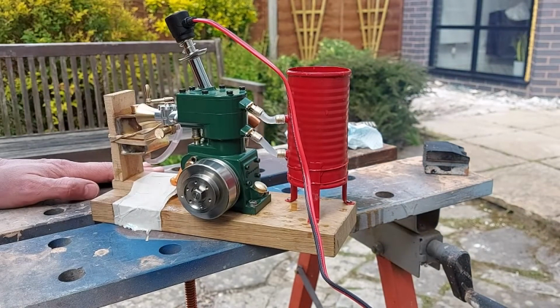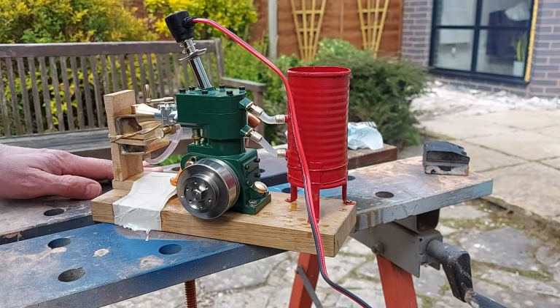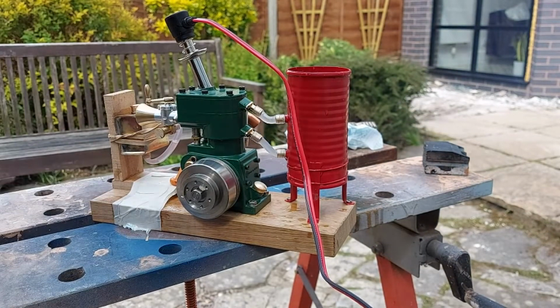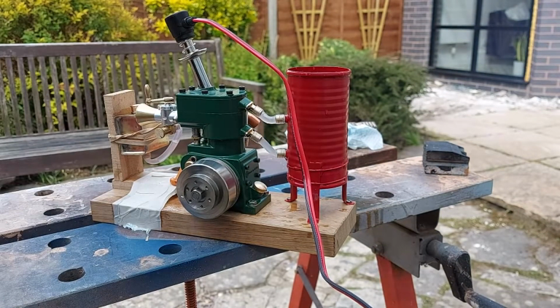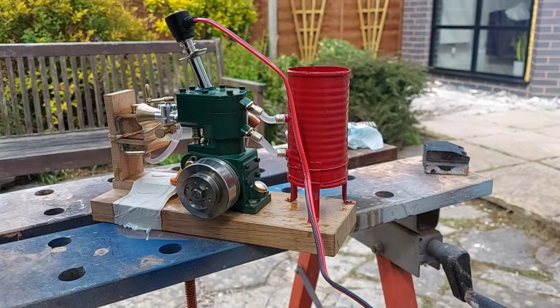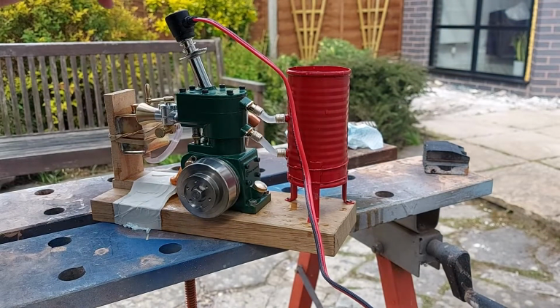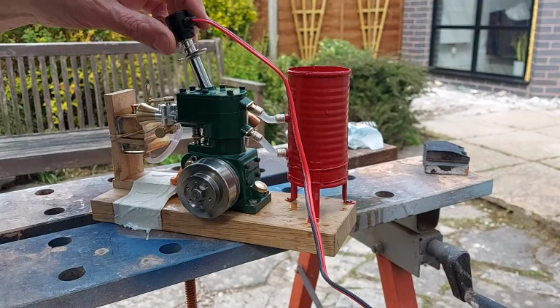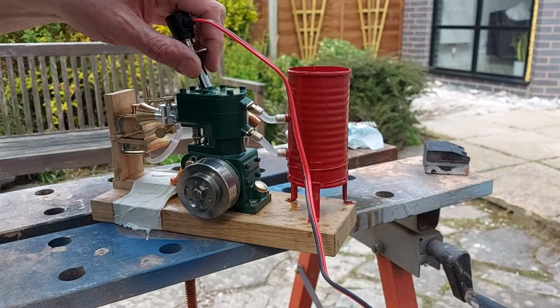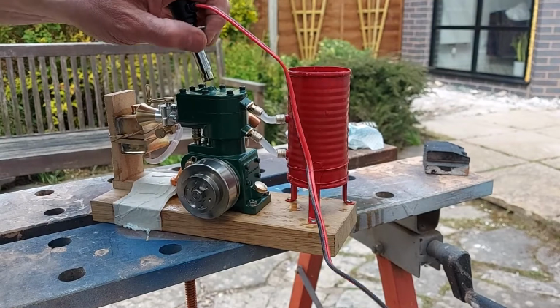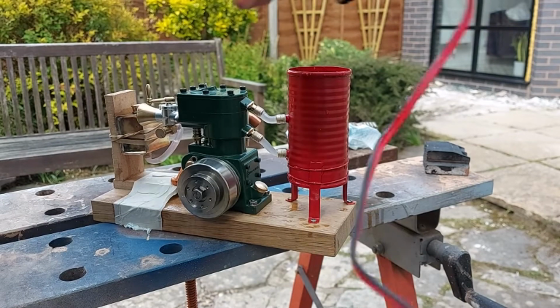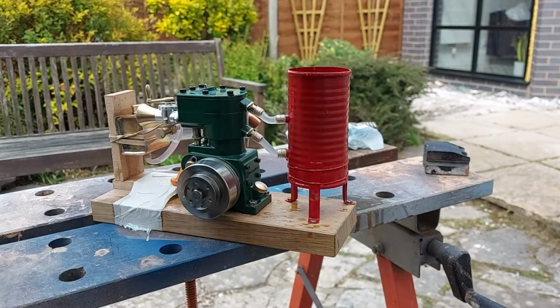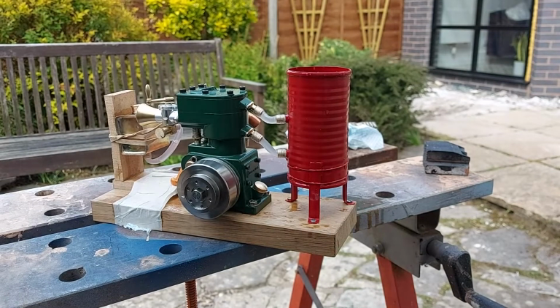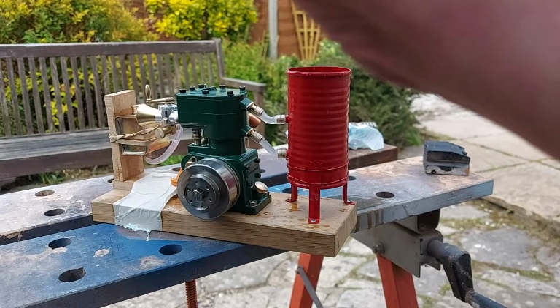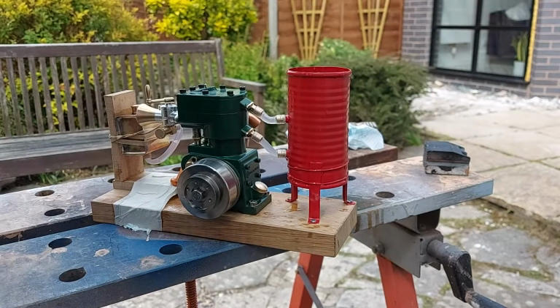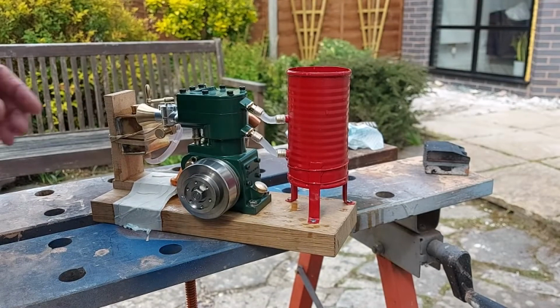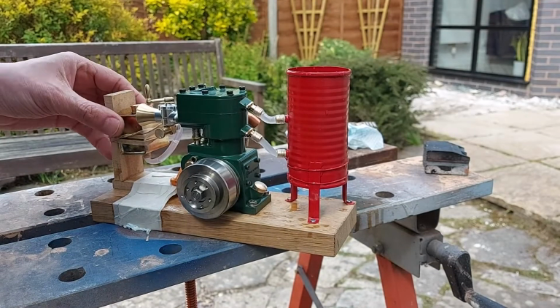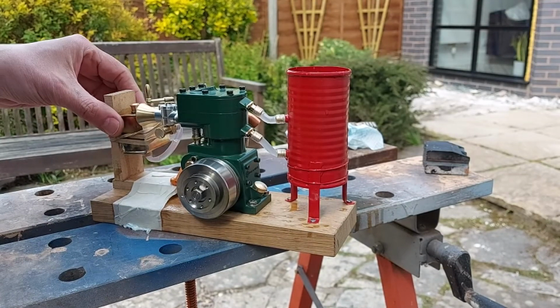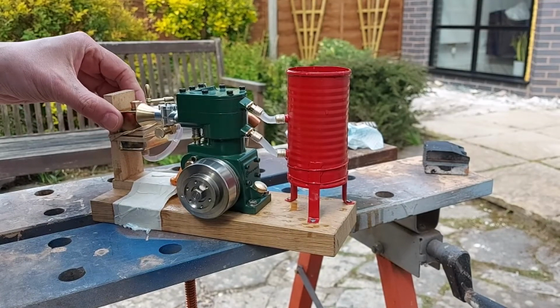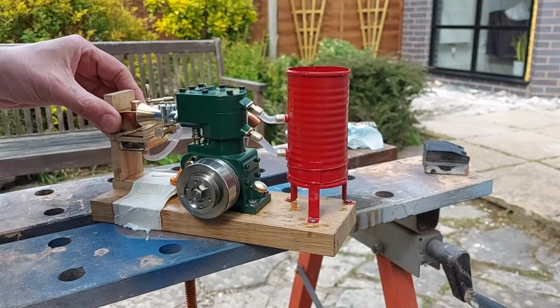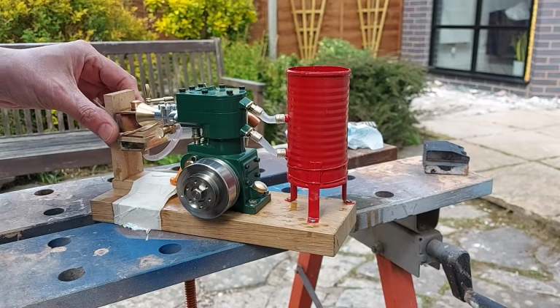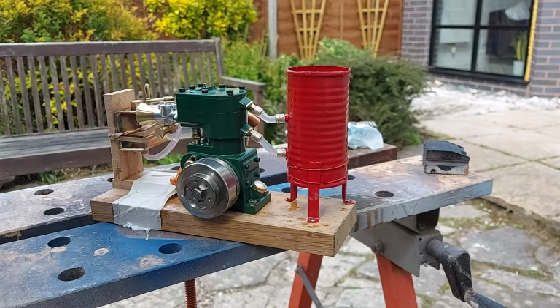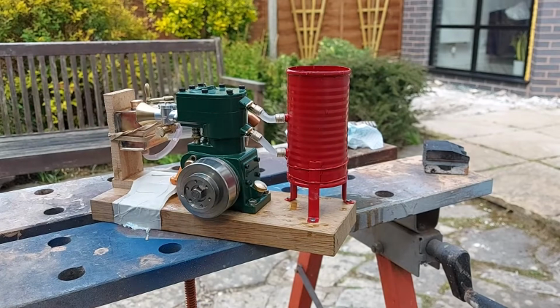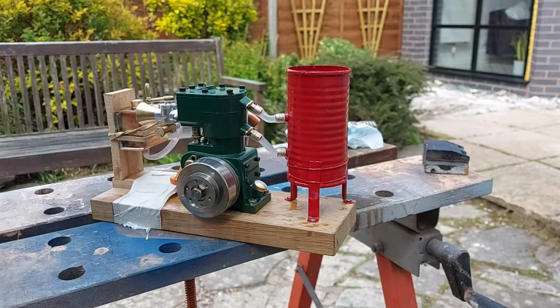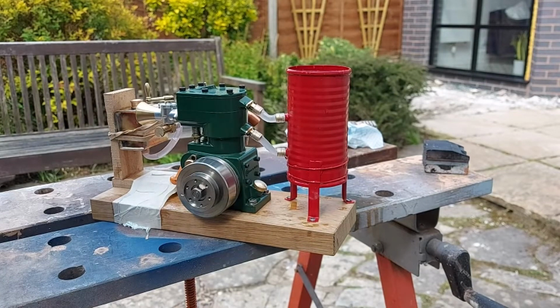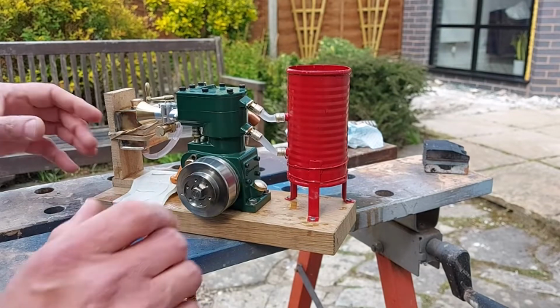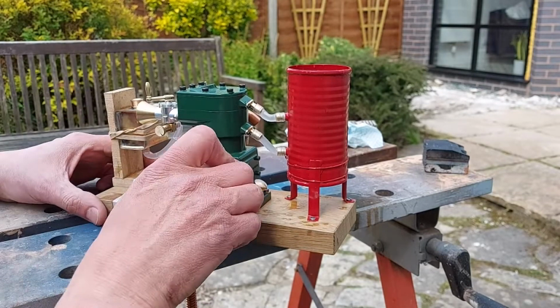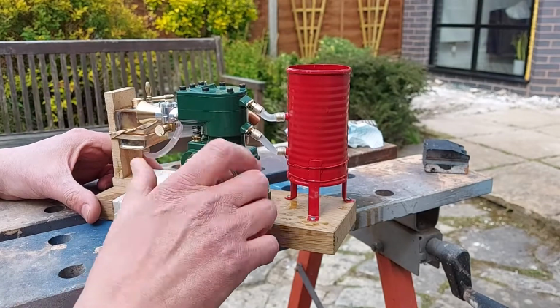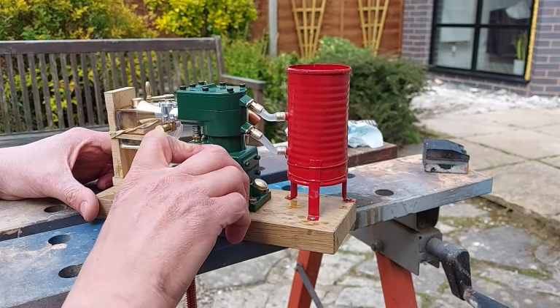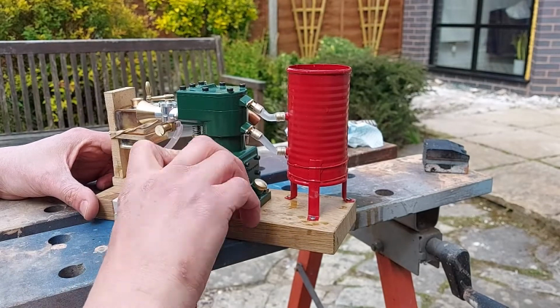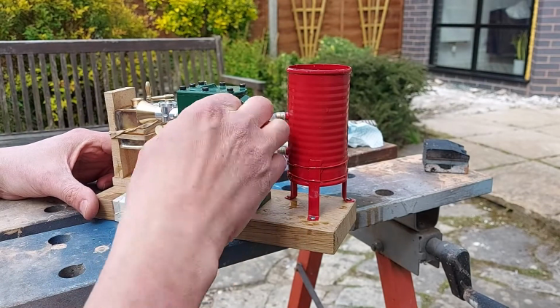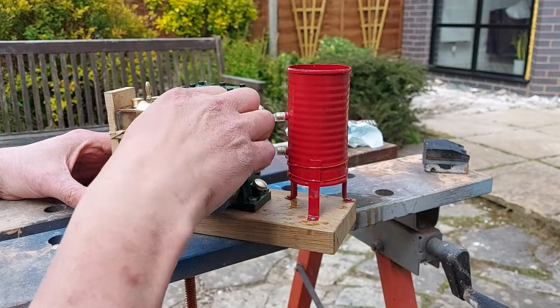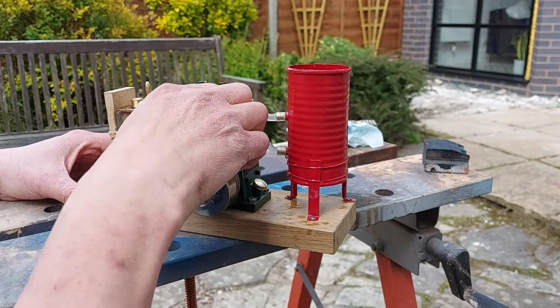Just run out of fuel — so that's superb. There you are. That runs plenty long enough with that little drop of fuel in there. Fuel tank's good. It starts really easily. It's getting quite warm.